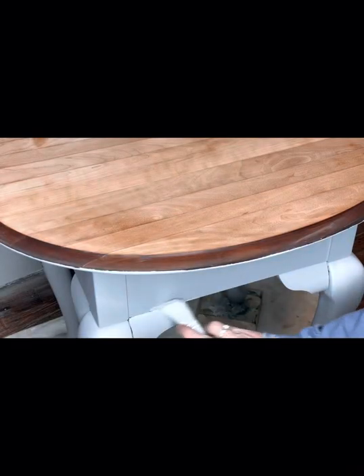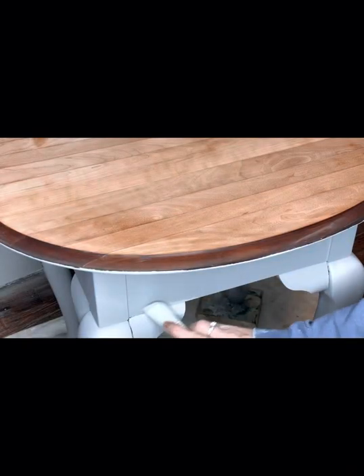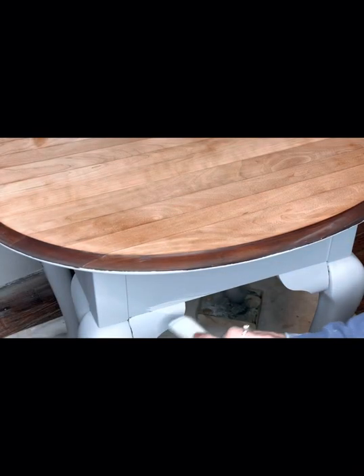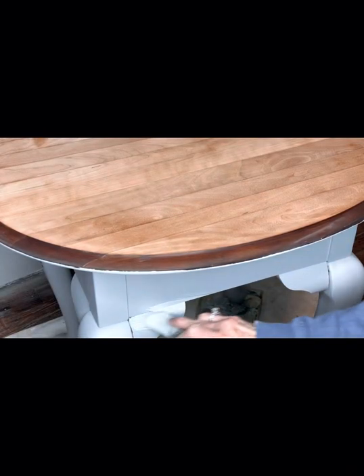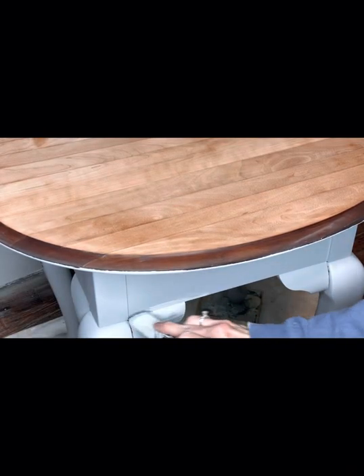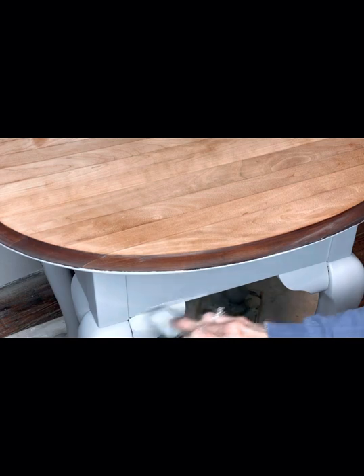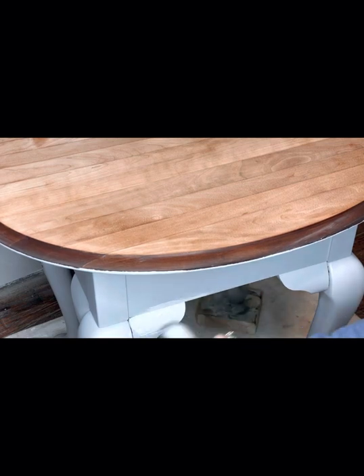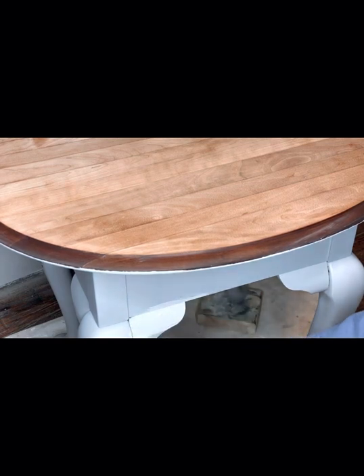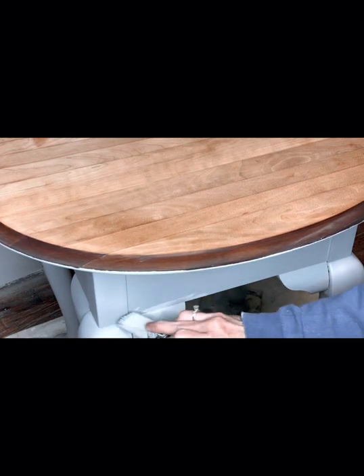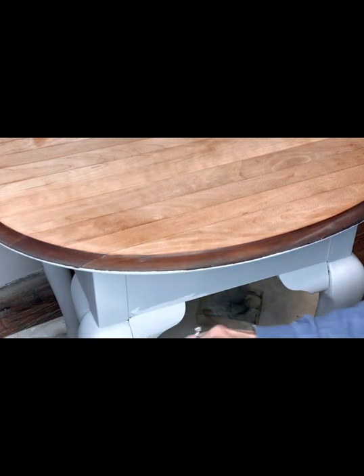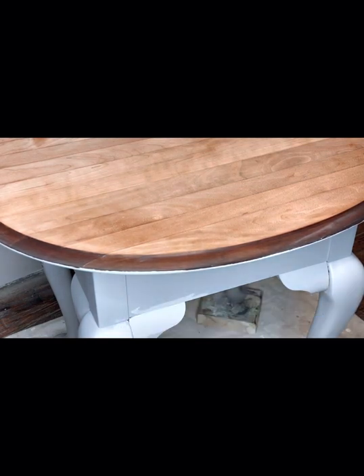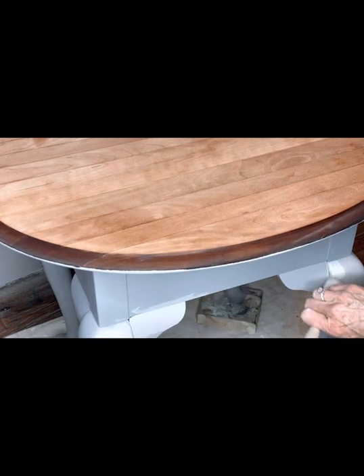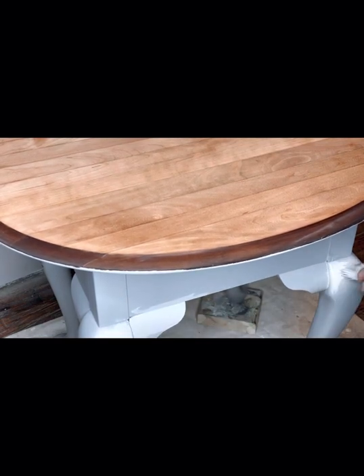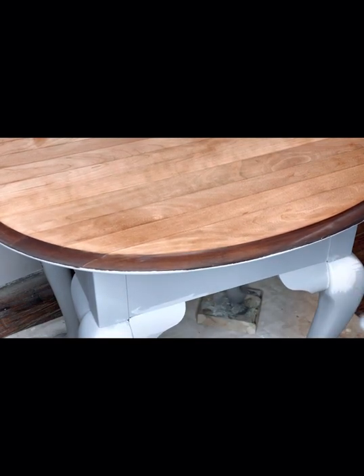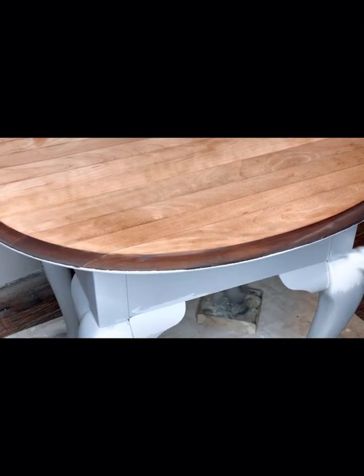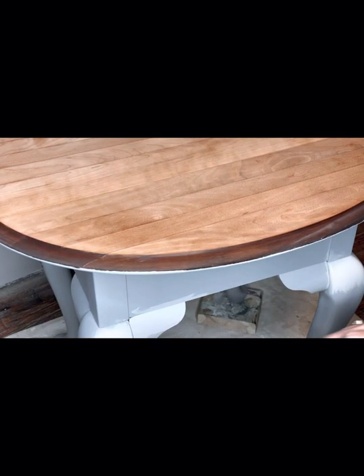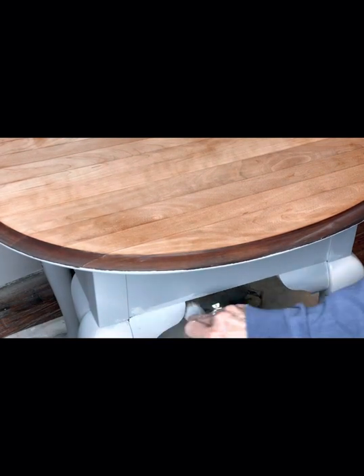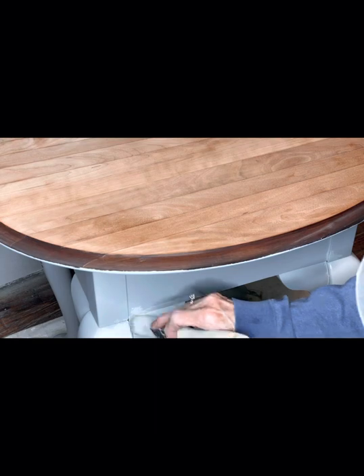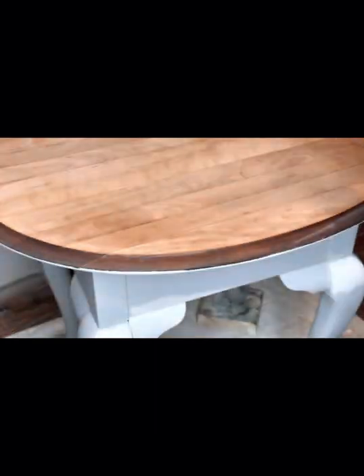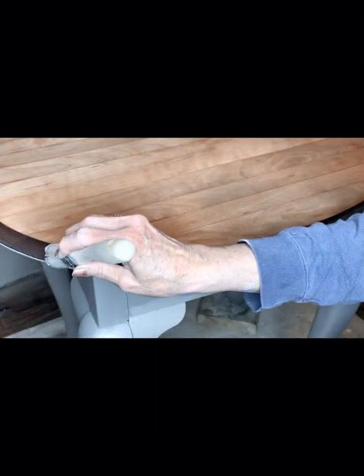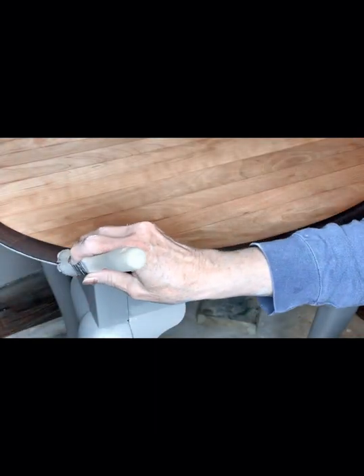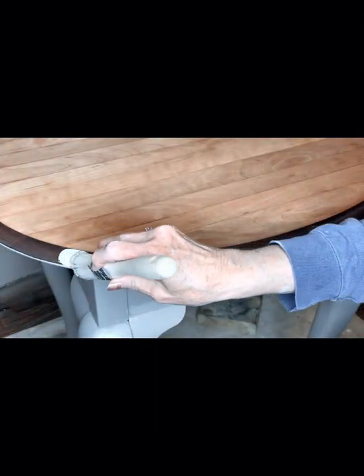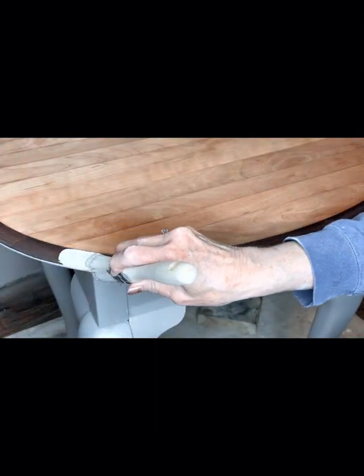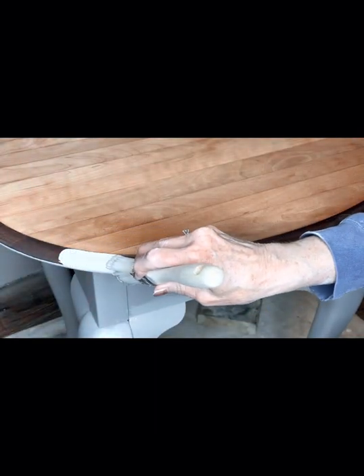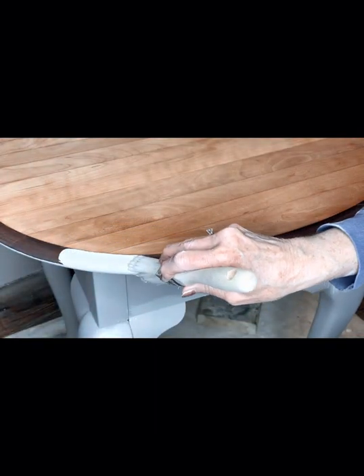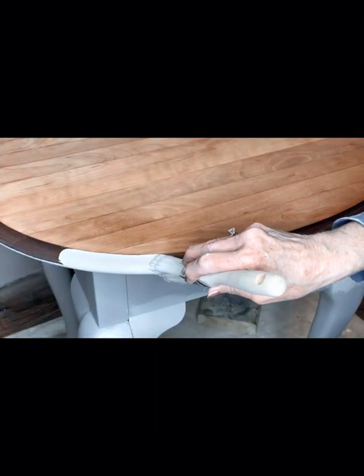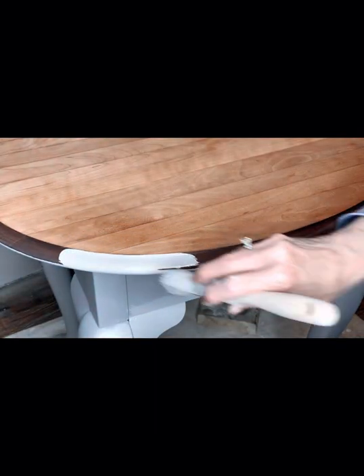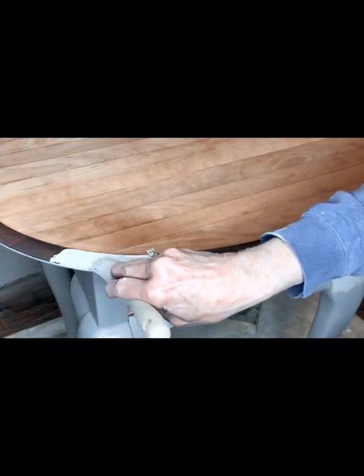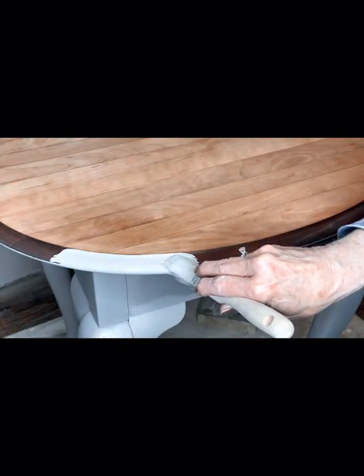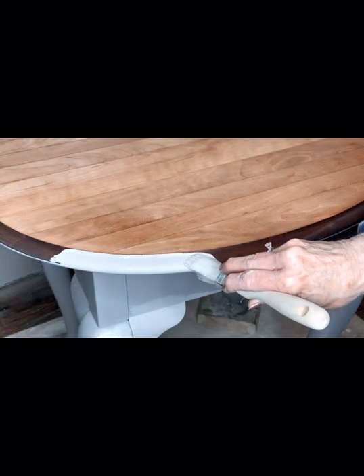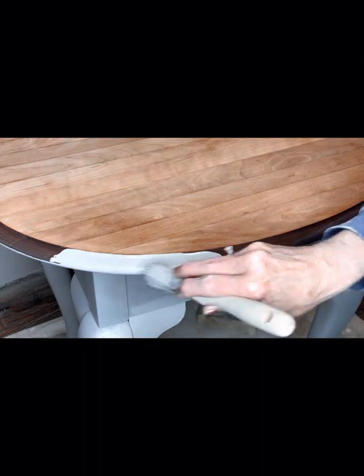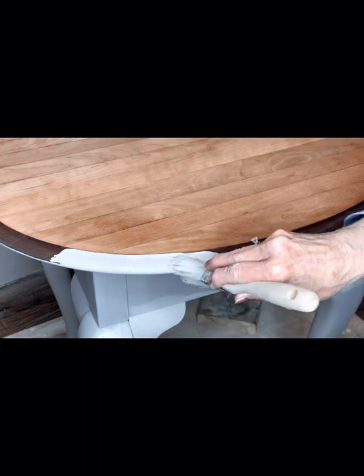Here I'm adding the second layer of paint to the frame. Now I'm cutting in the edge with my favorite zebra brush, the square trim brush.